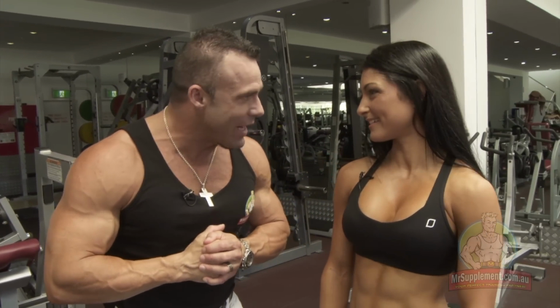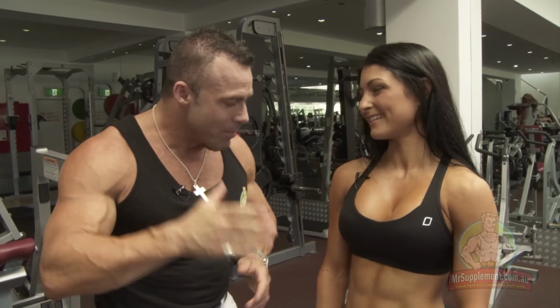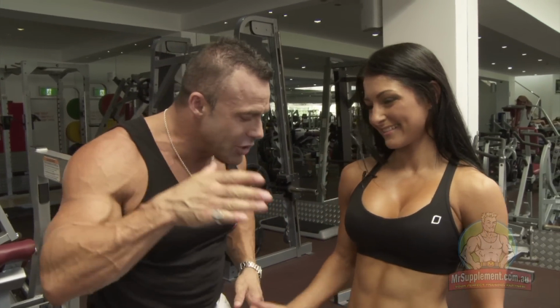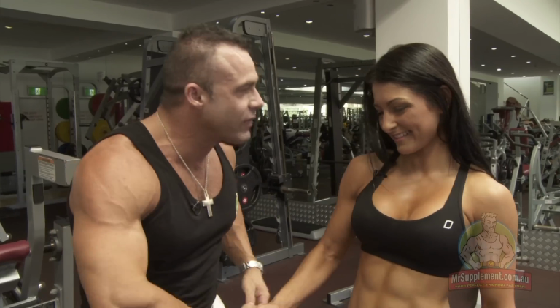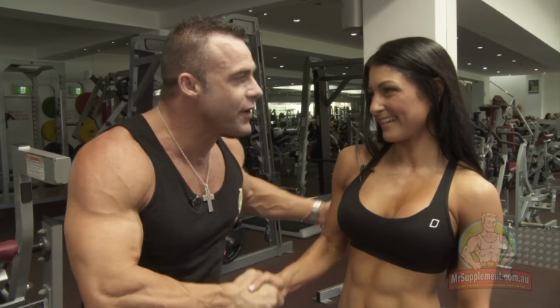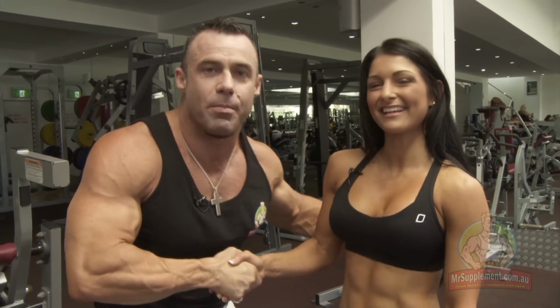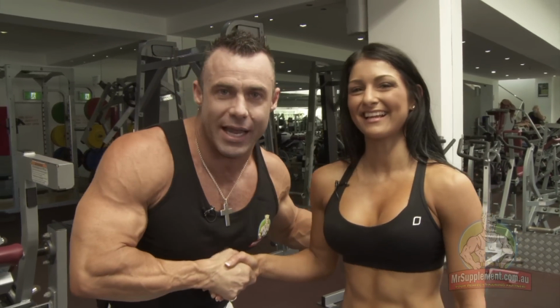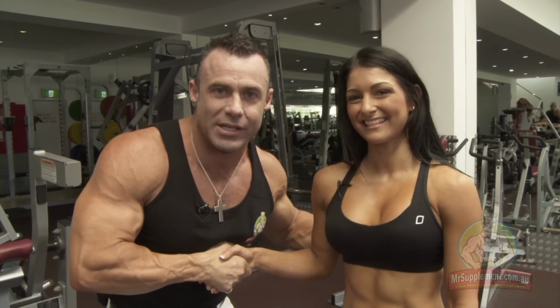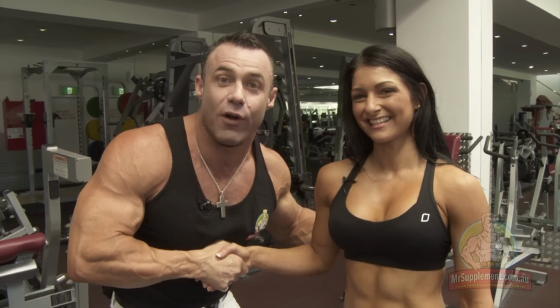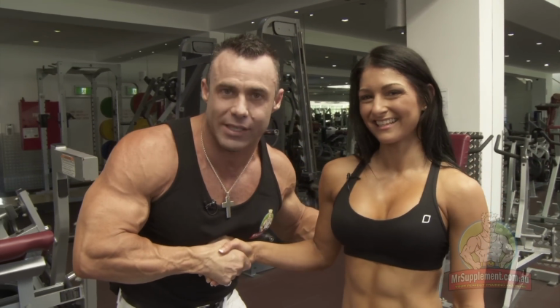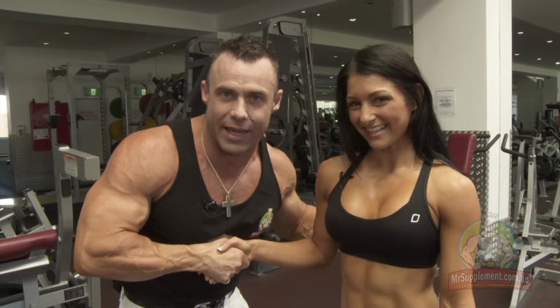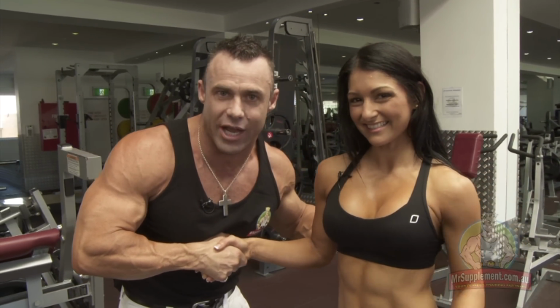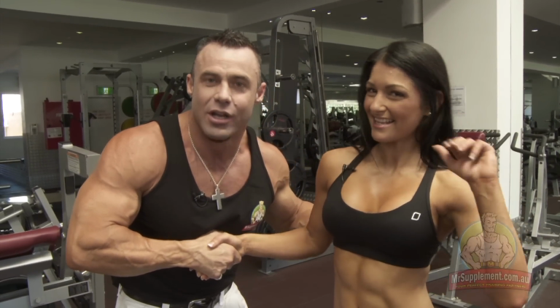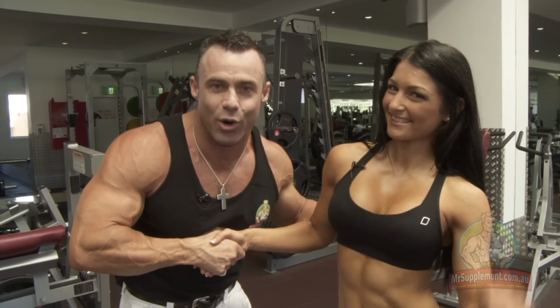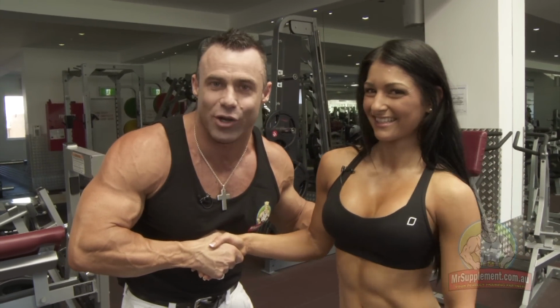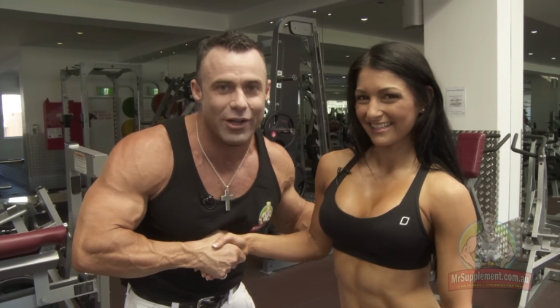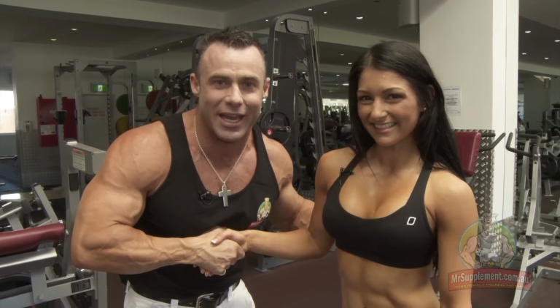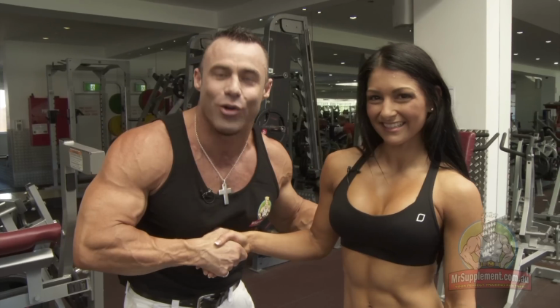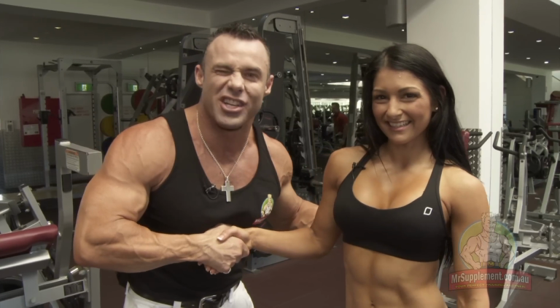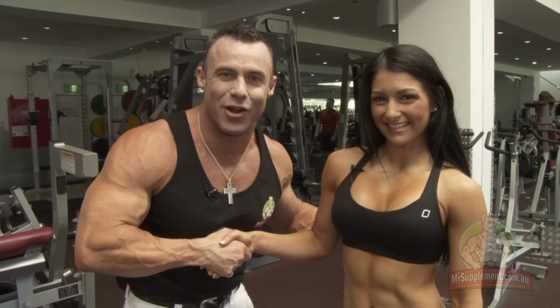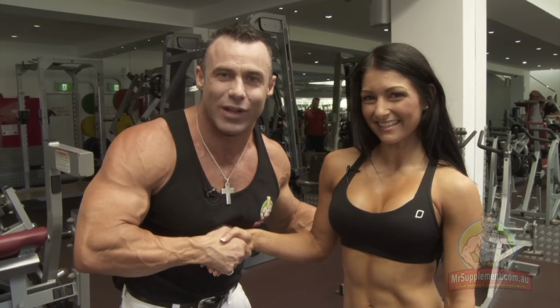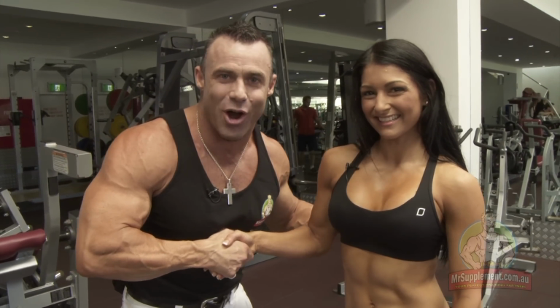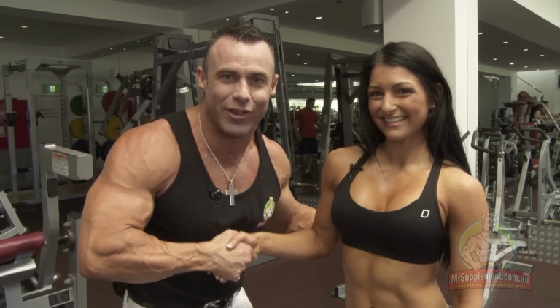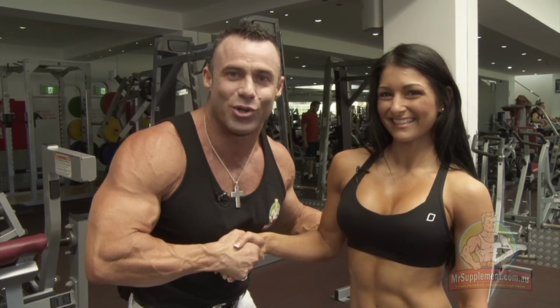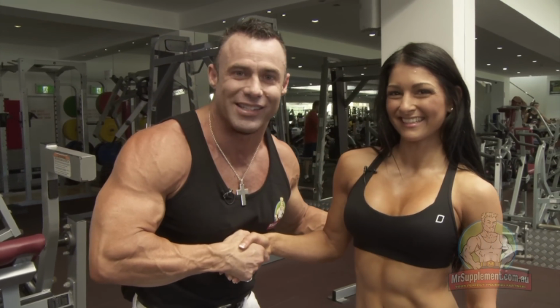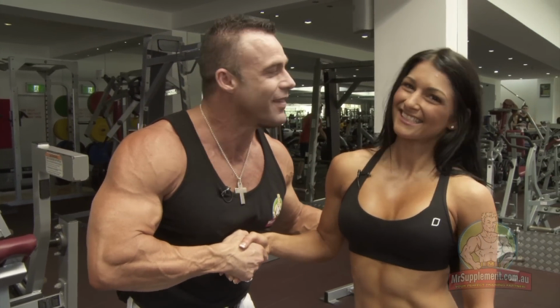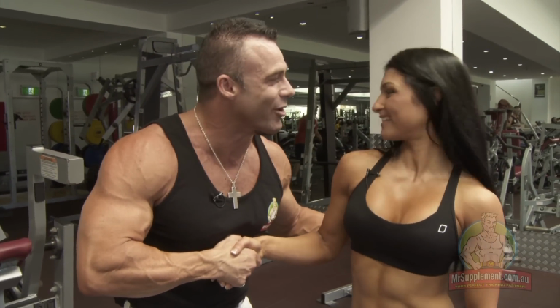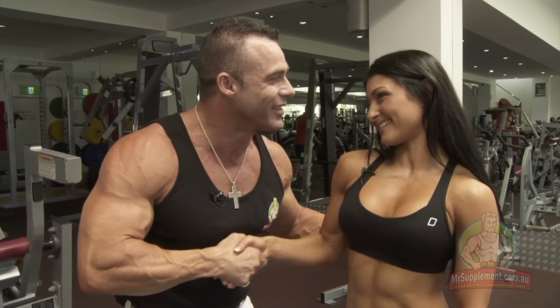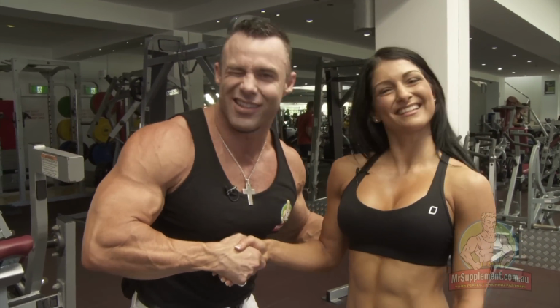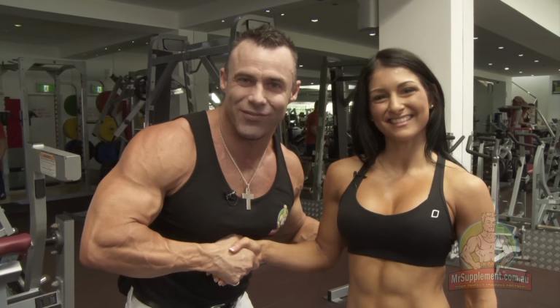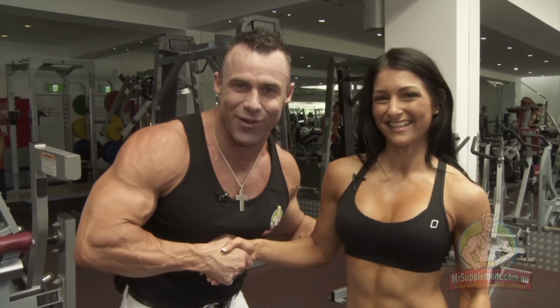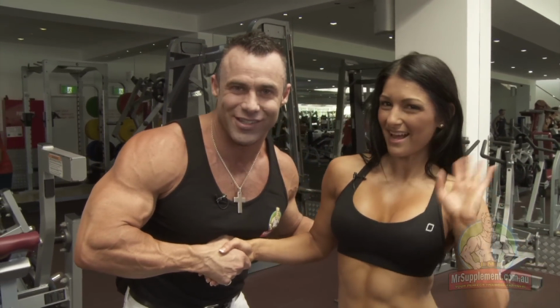Marika, bikini champion - thank you for your time. Thank you, Nick. BSN ambassador. Follow this lady, ladies and gentlemen, support her. She's a great Aussie bikini girl taking on the world - let's get behind her and give her the support she needs. Thanks Marika. Thanks Nick. Thanks folks, bye.